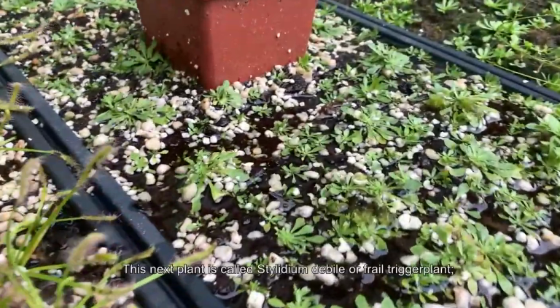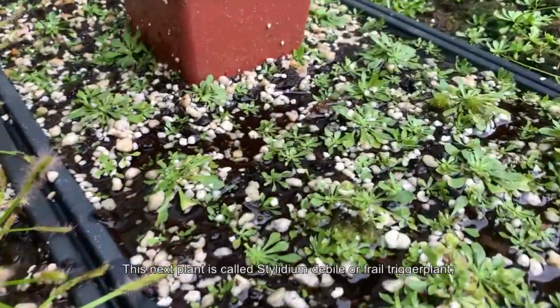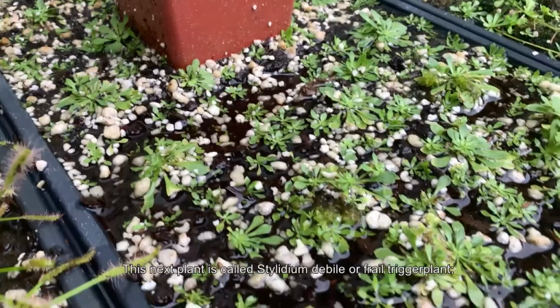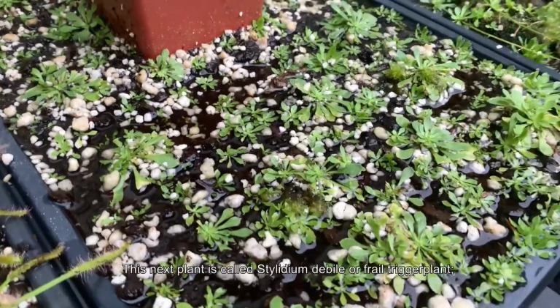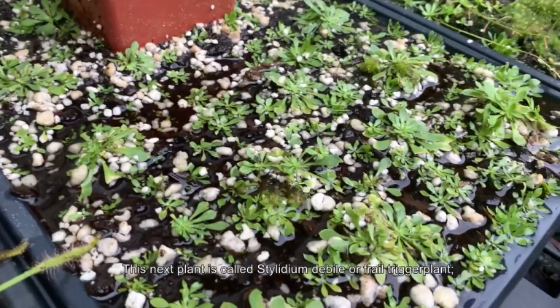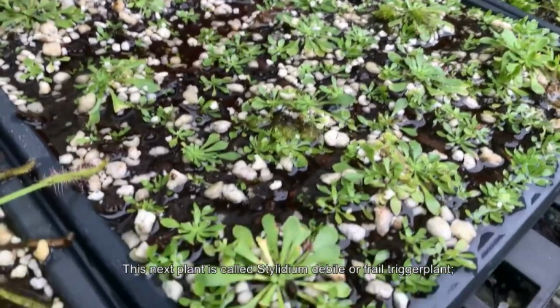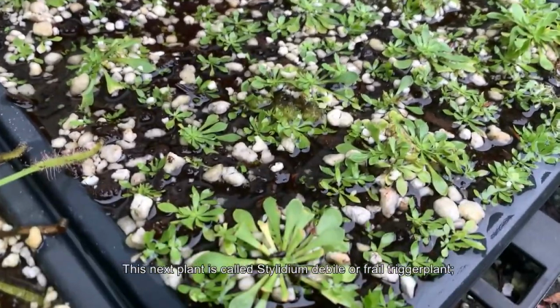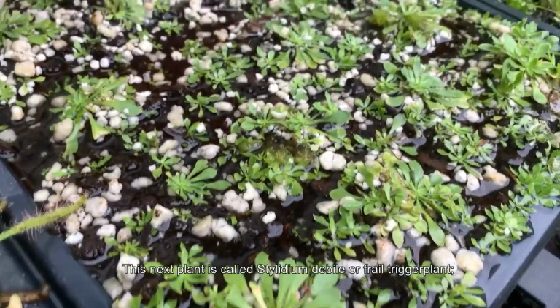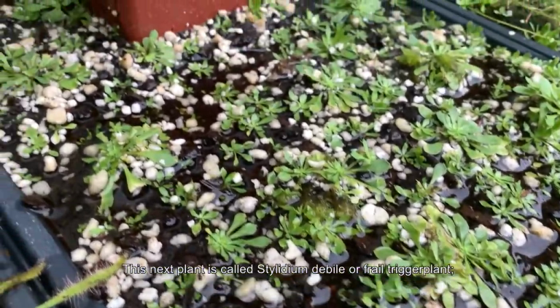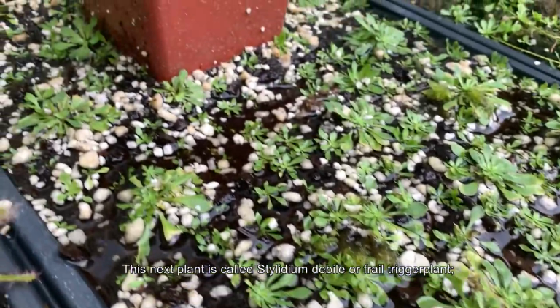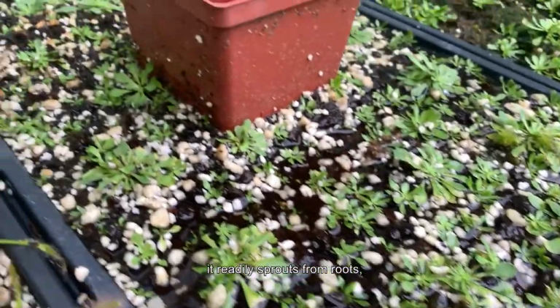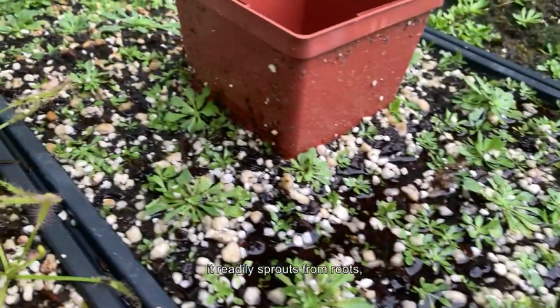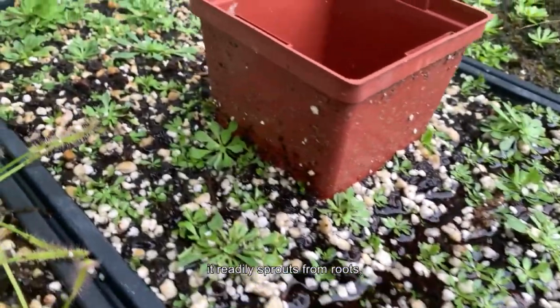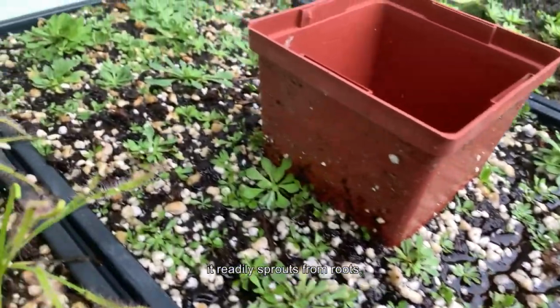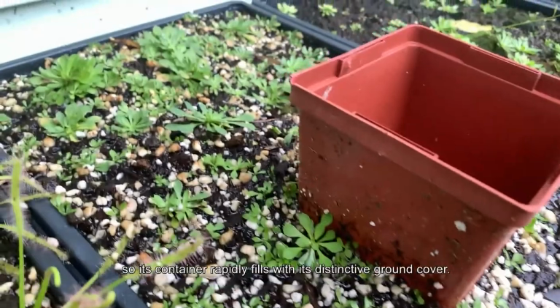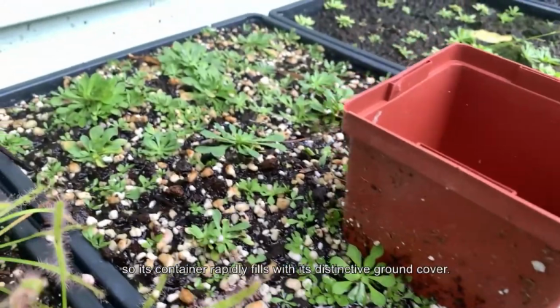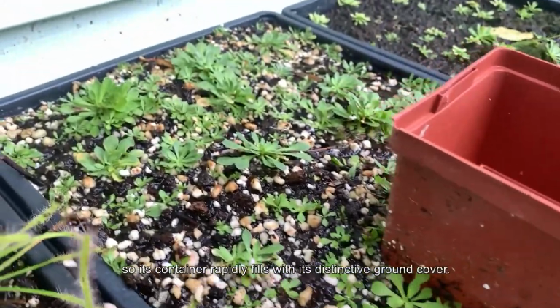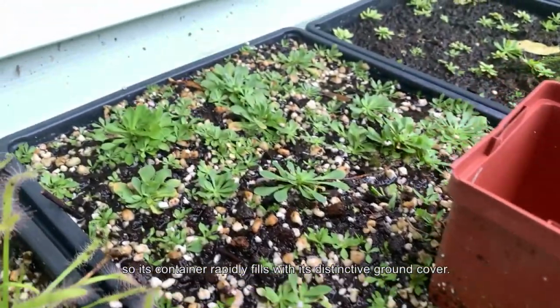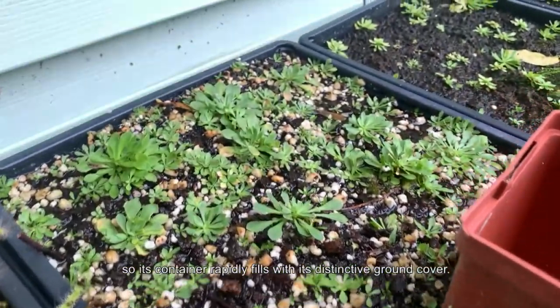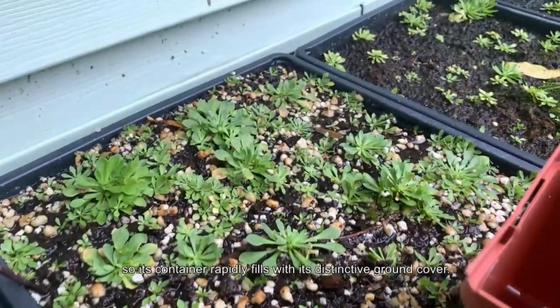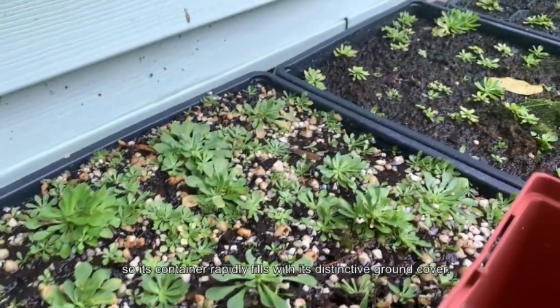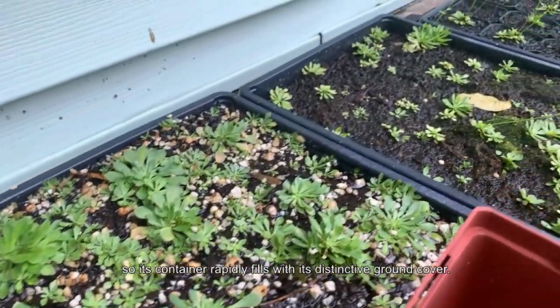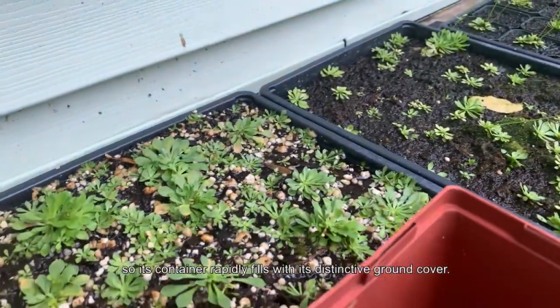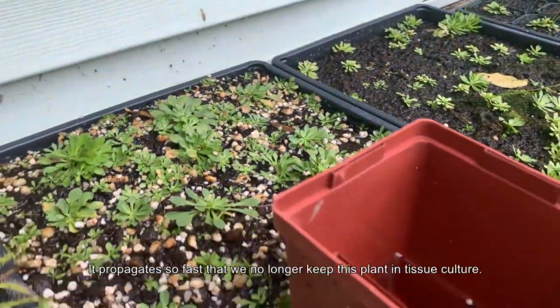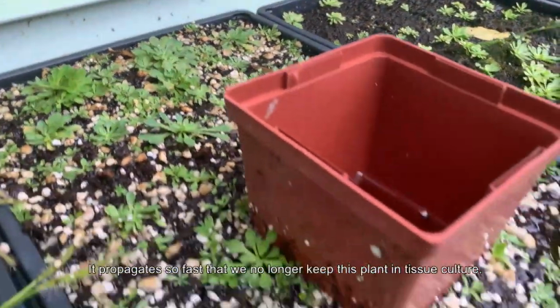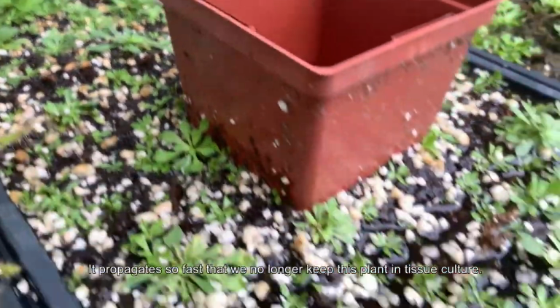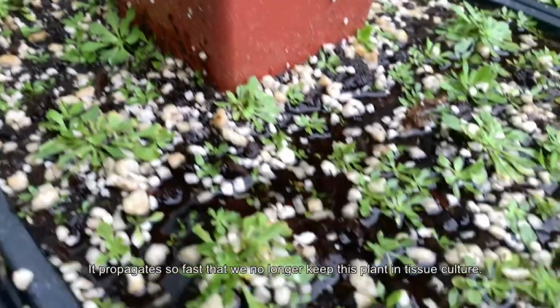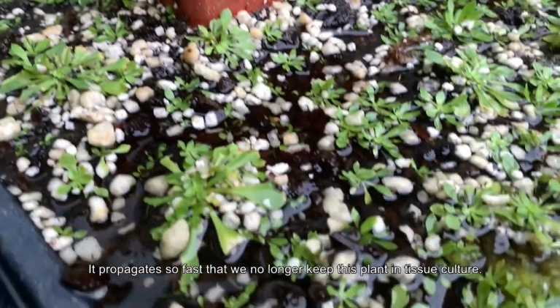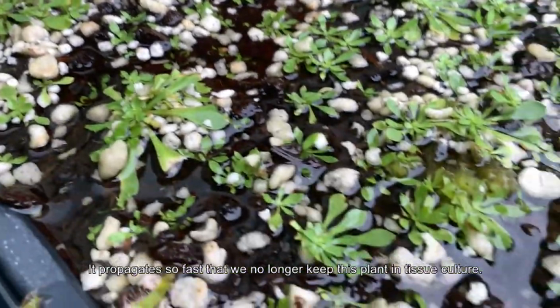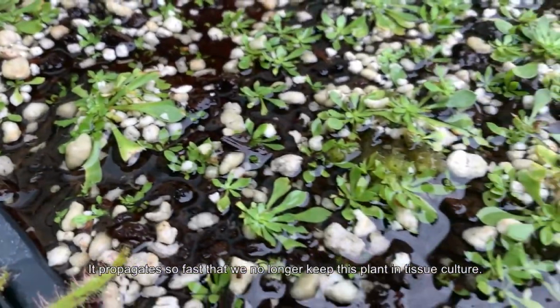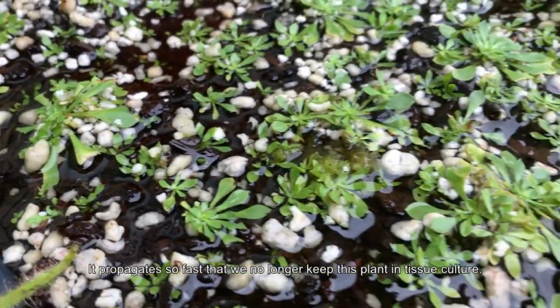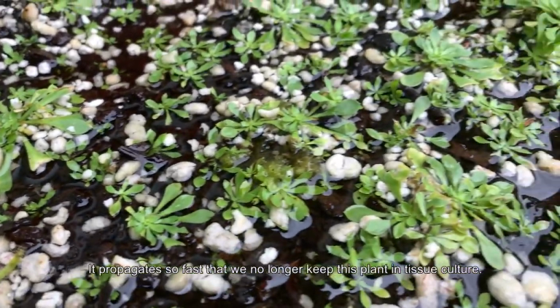This next plant is called Stylidium debile, or the fragrant trigger plant. It readily spreads from roots, so its container rapidly fills with its distinctive ground cover. It propagates so fast that we no longer keep this plant in tissue culture.